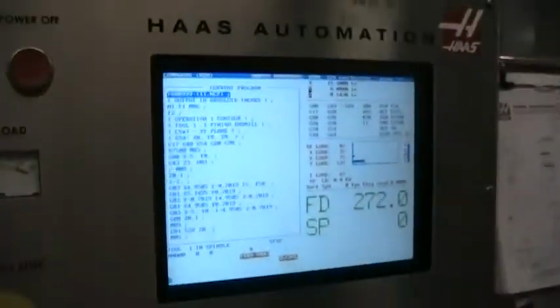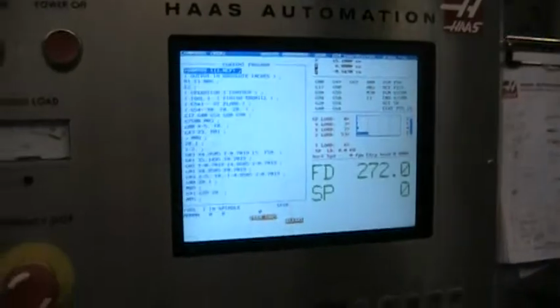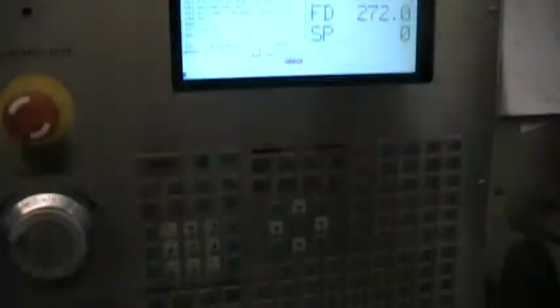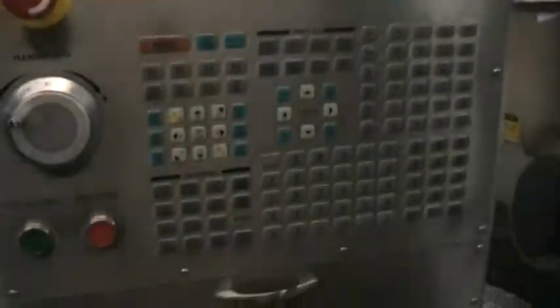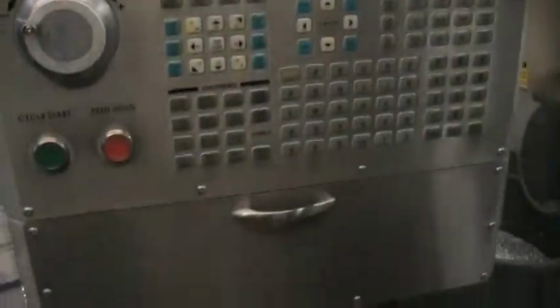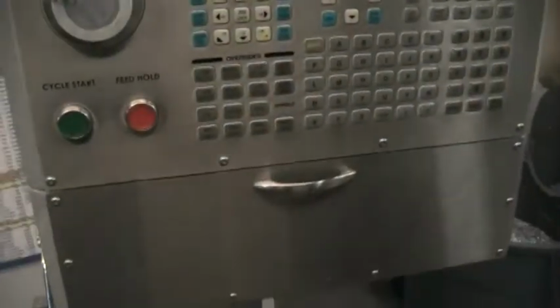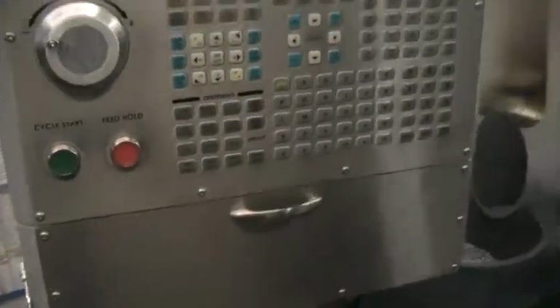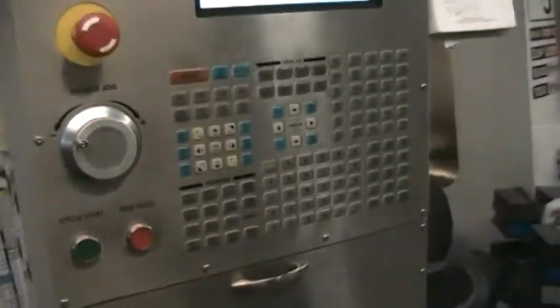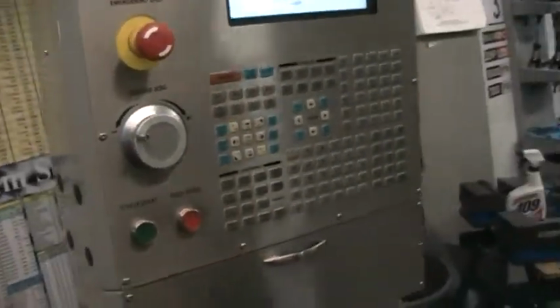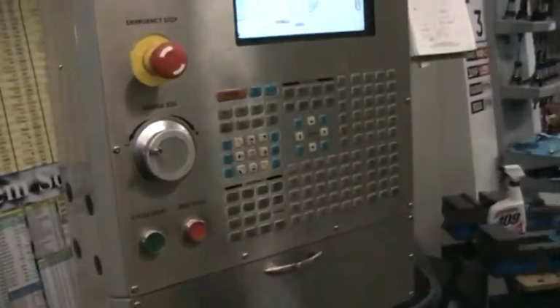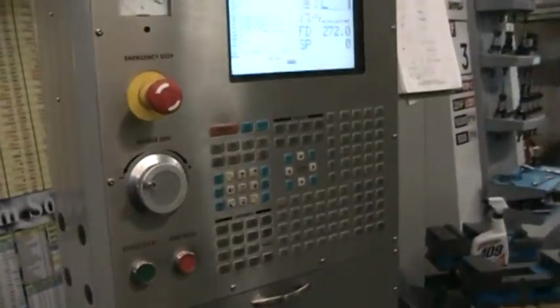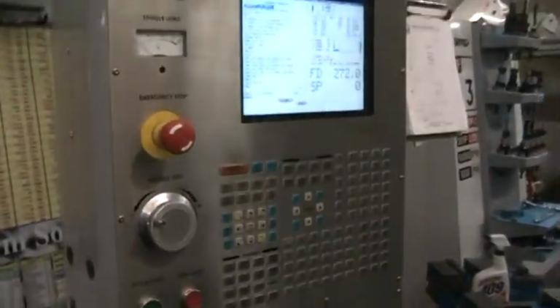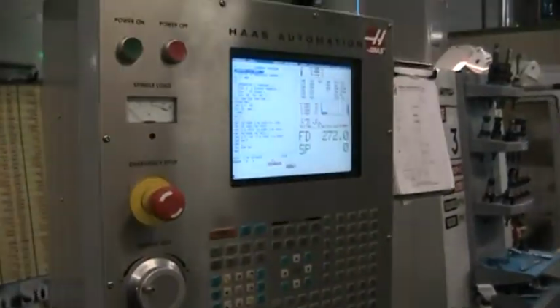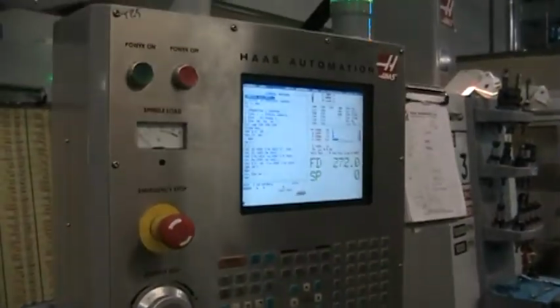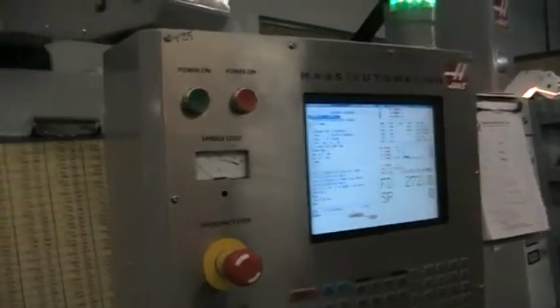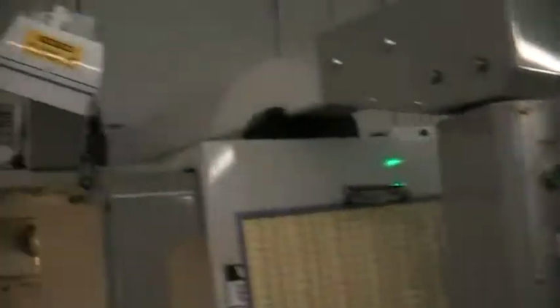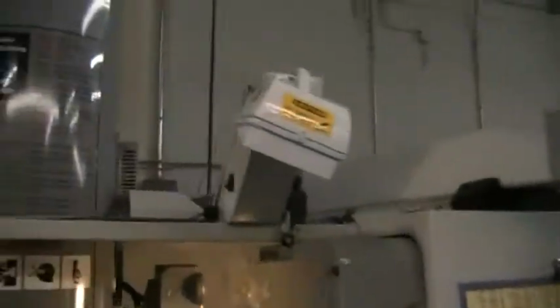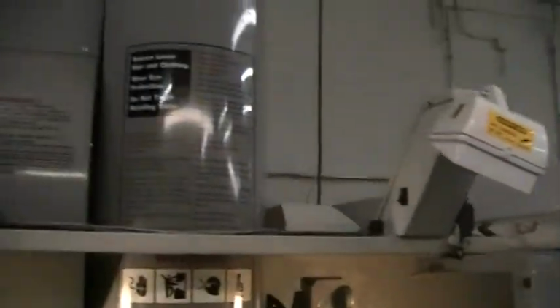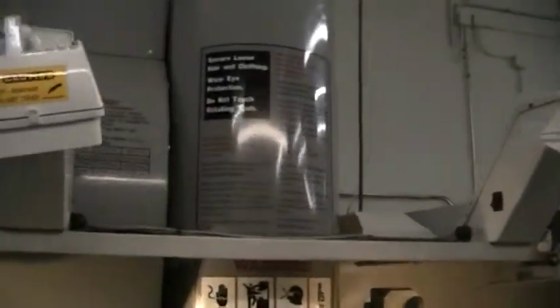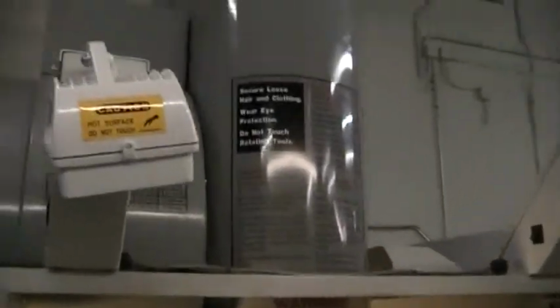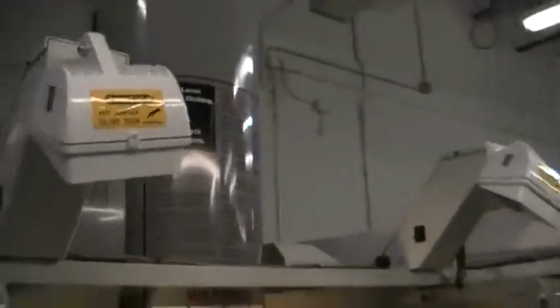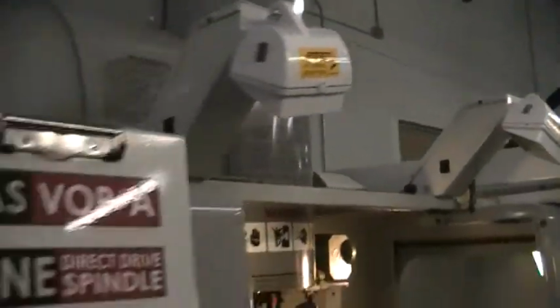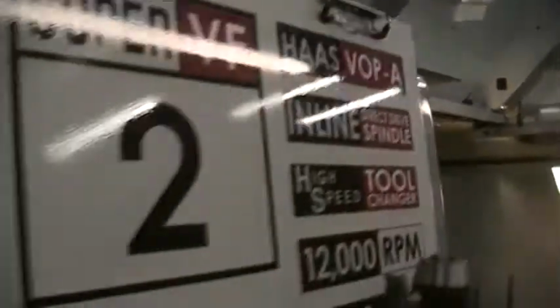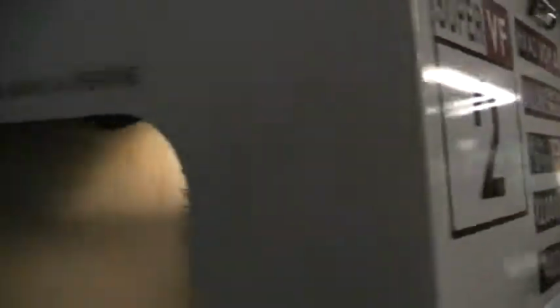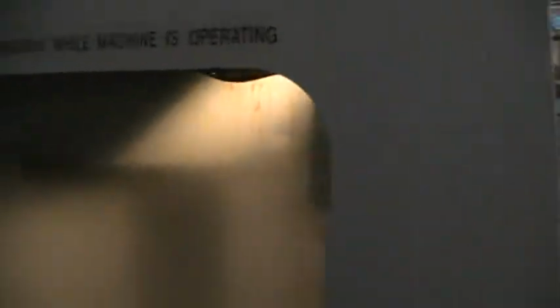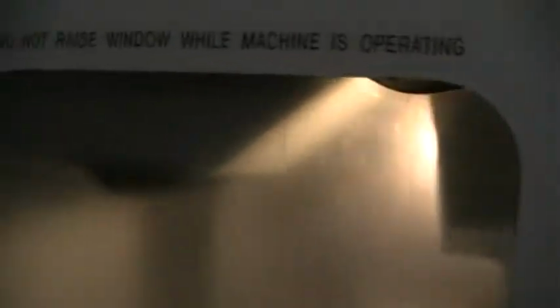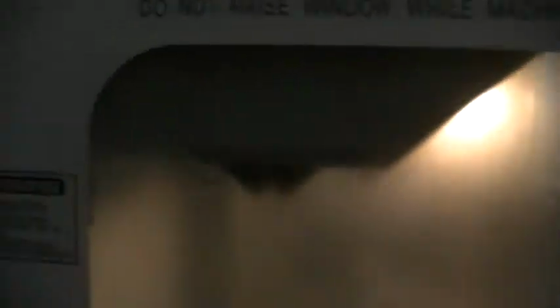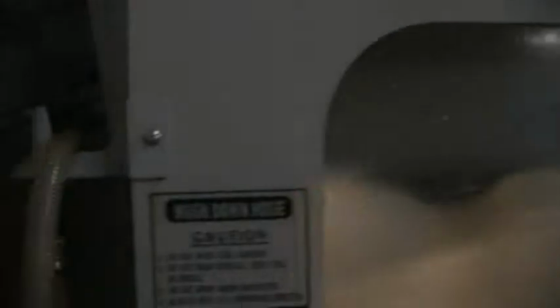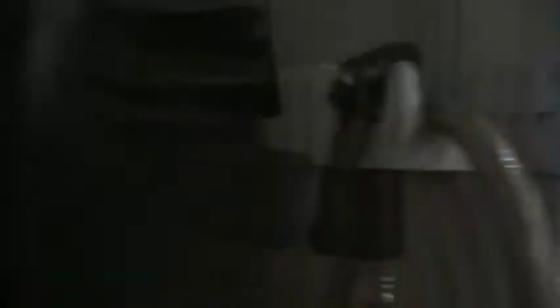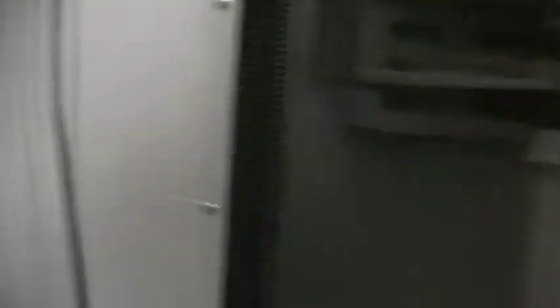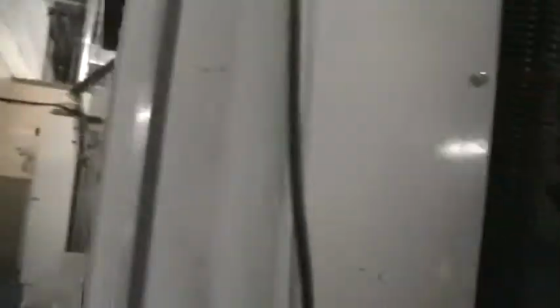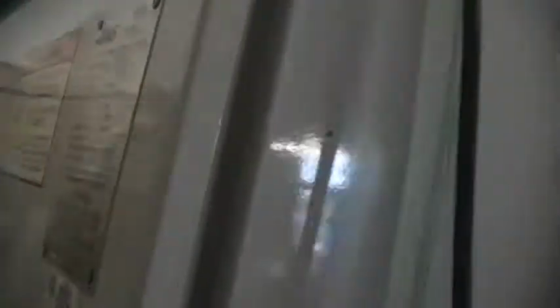This machine has very low hours — it's at about 2,400 cutting hours on it. High-intensity lighting. We'll walk around the back and get the serial number on this.